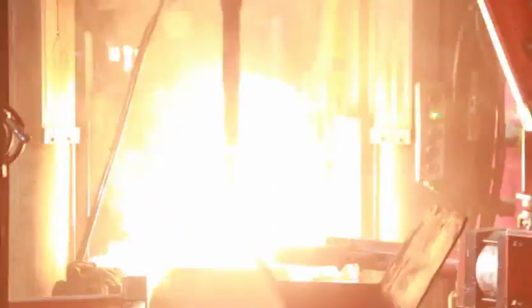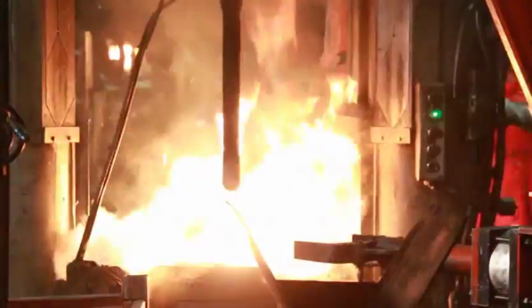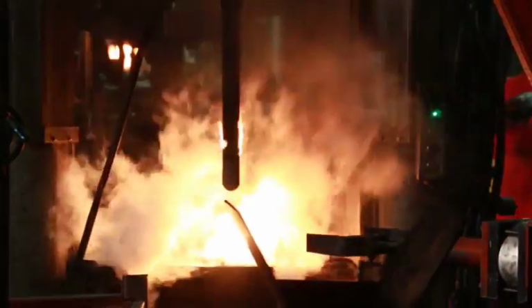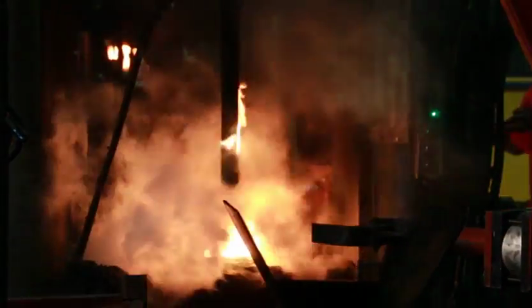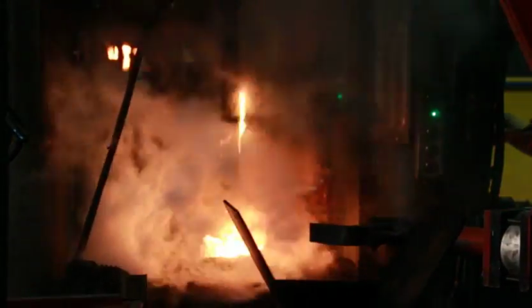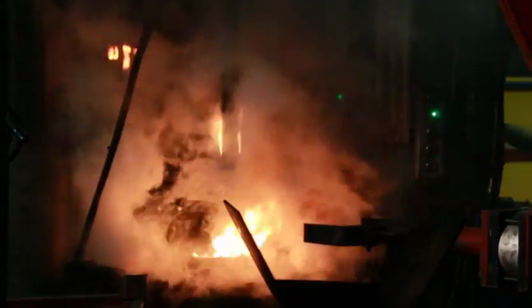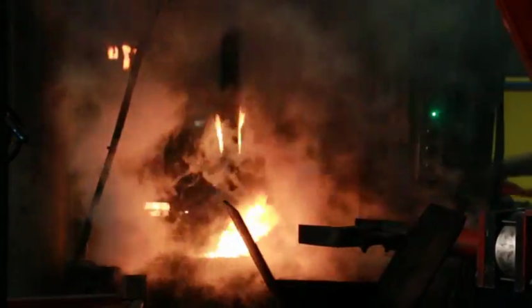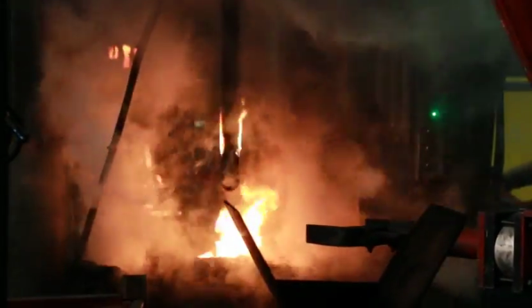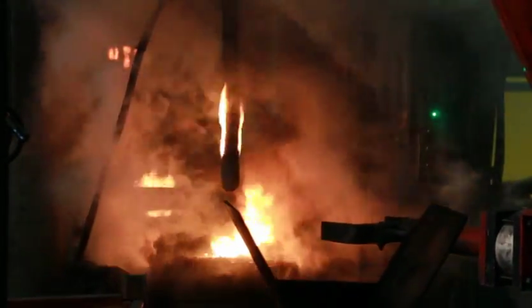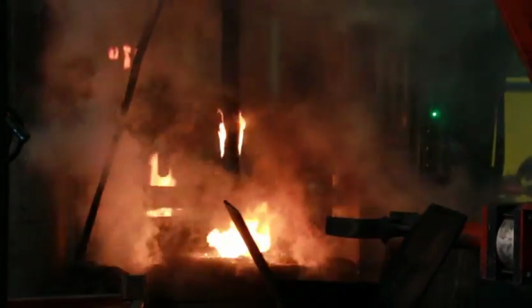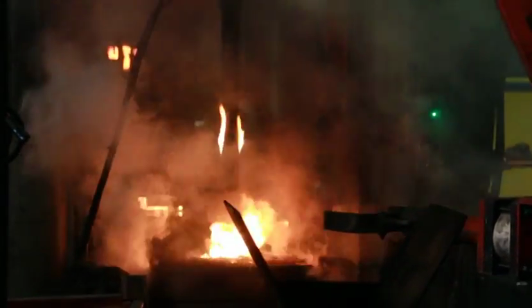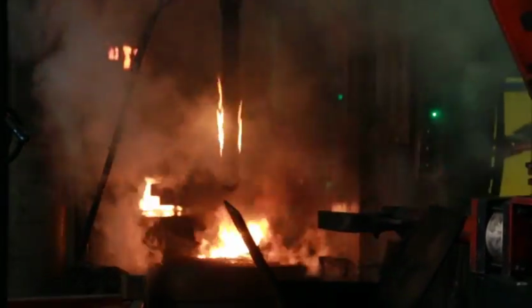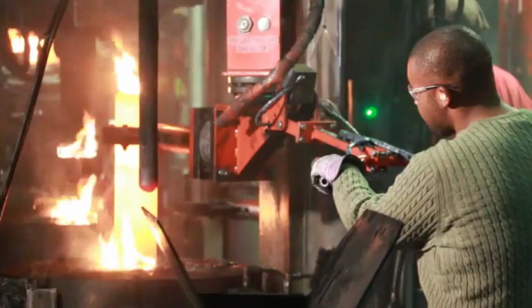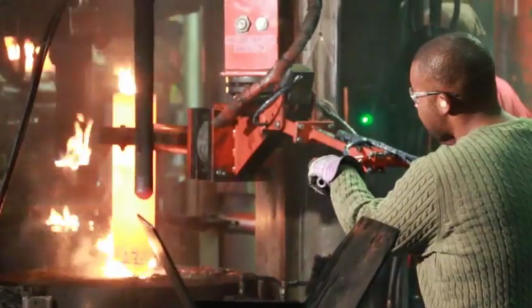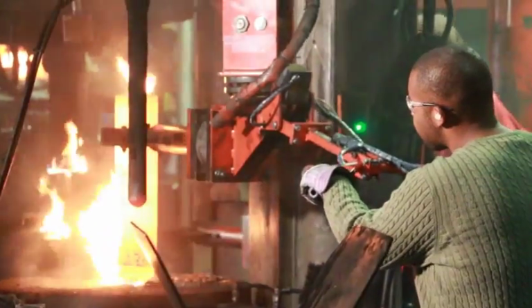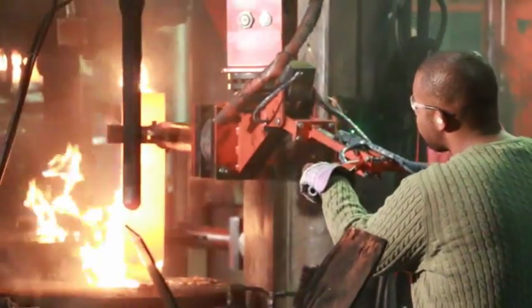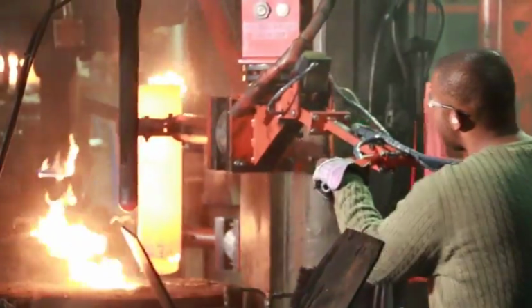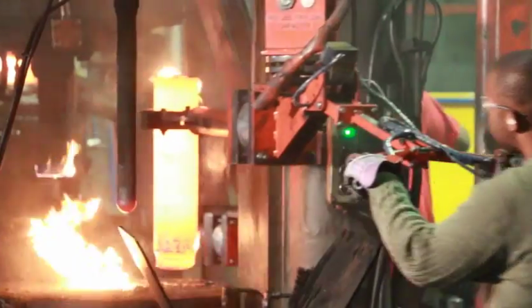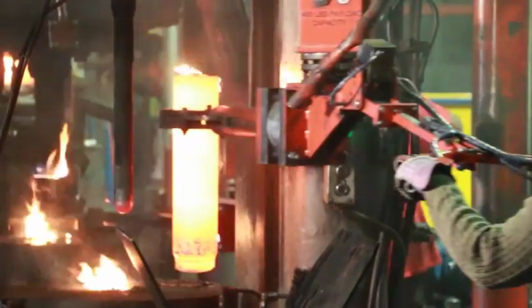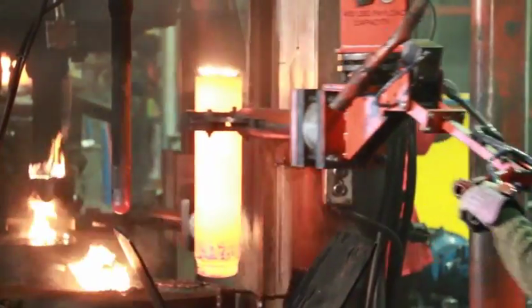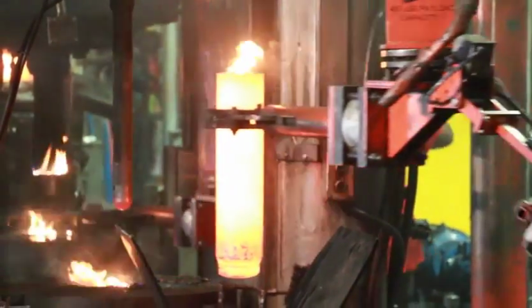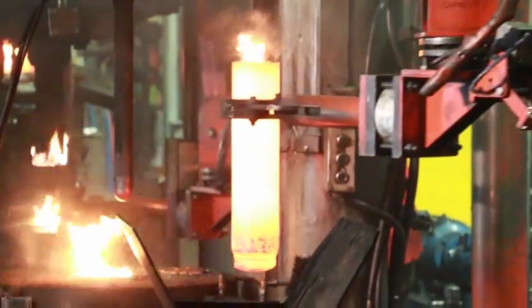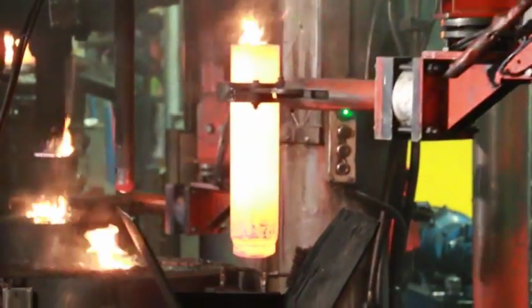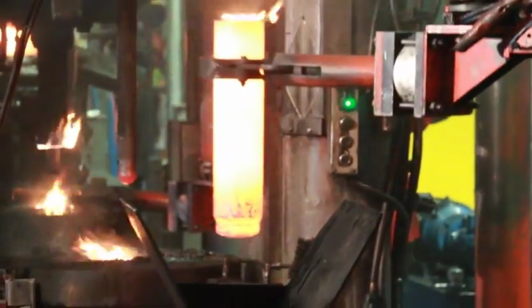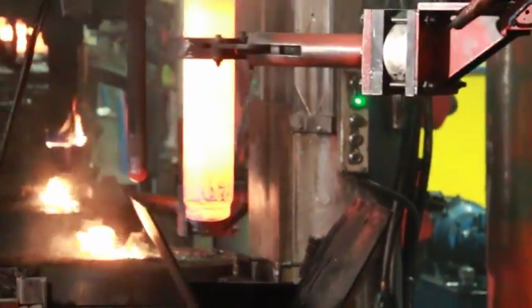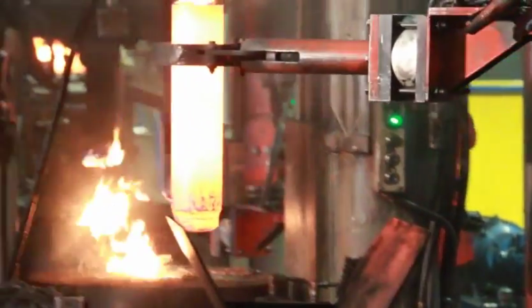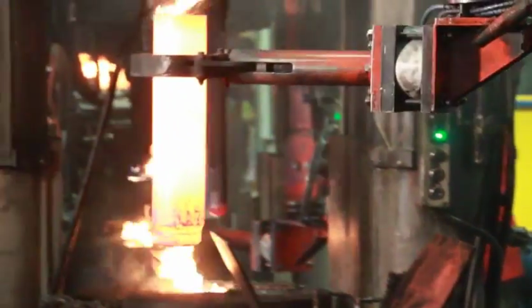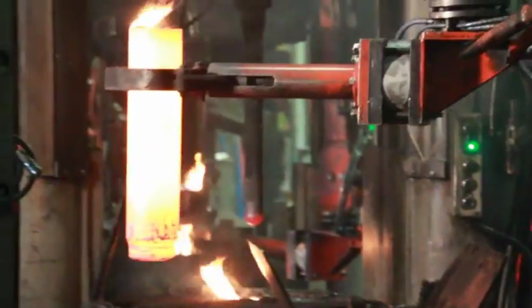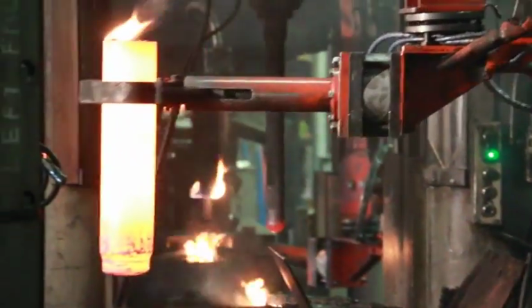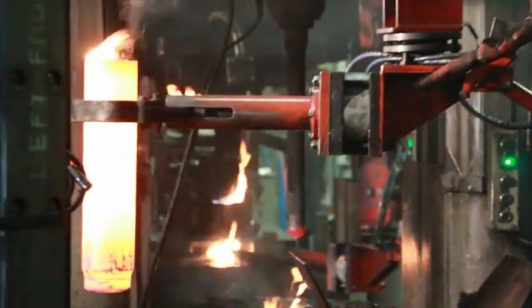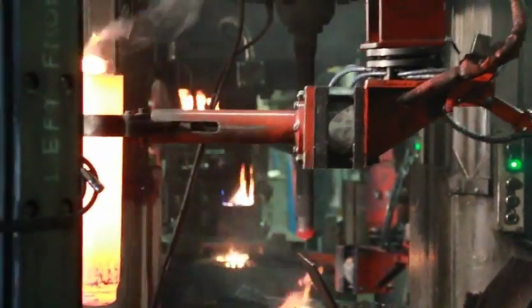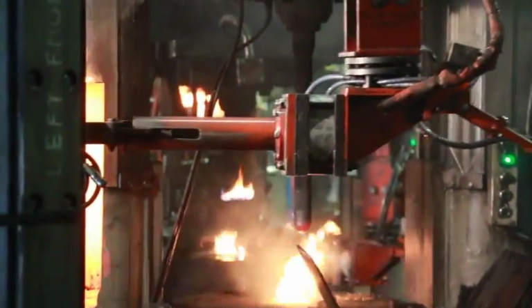Once this stage is completed, the parts are then loaded into the second press, which will backward extrude the billet. This press has 36 inches of stroke and 700 tons of force.